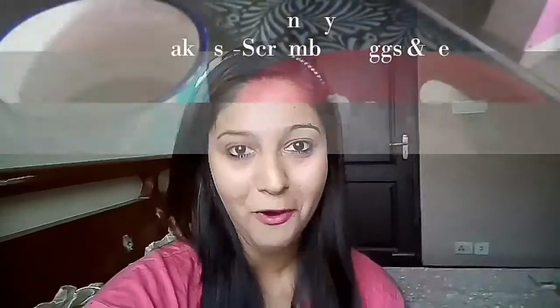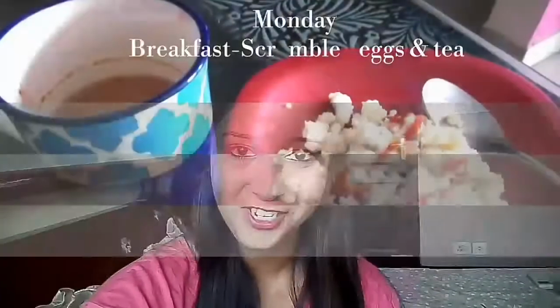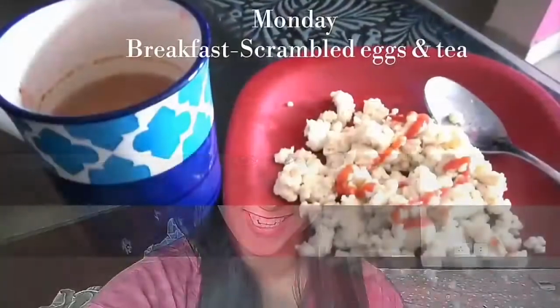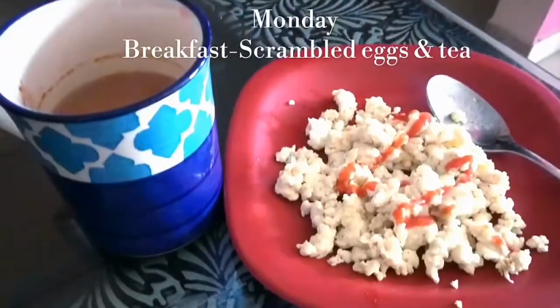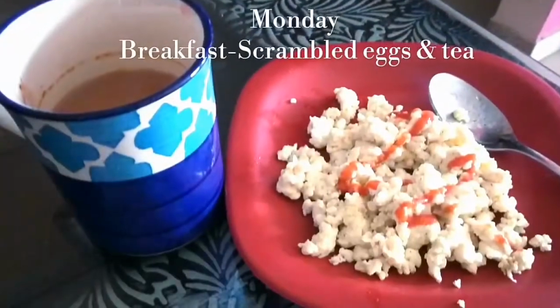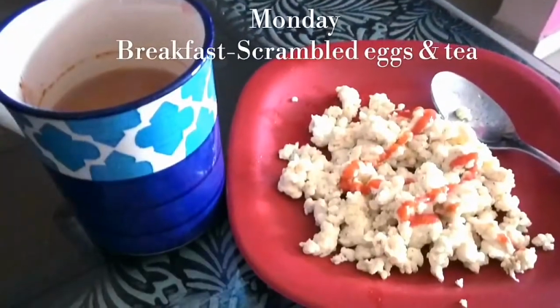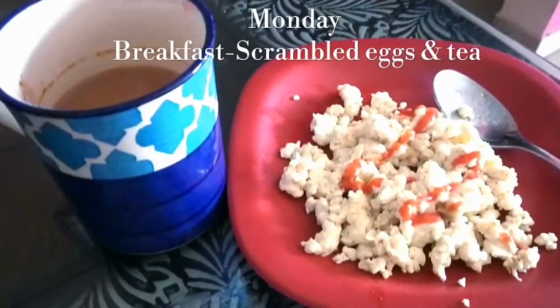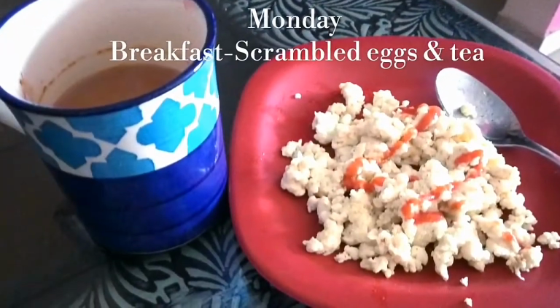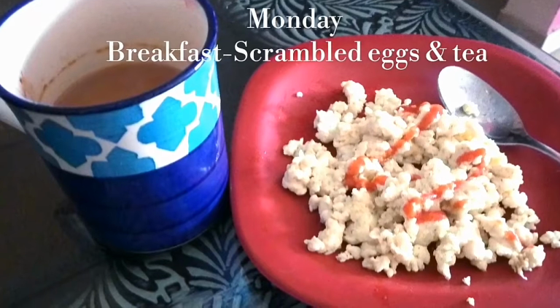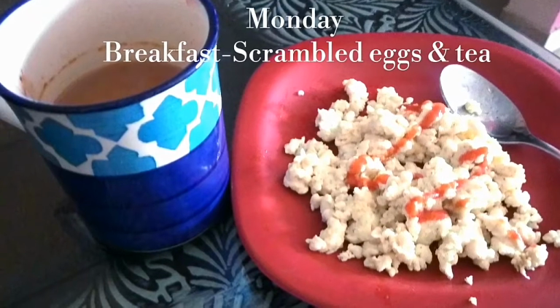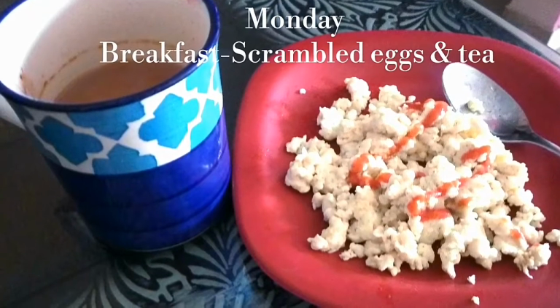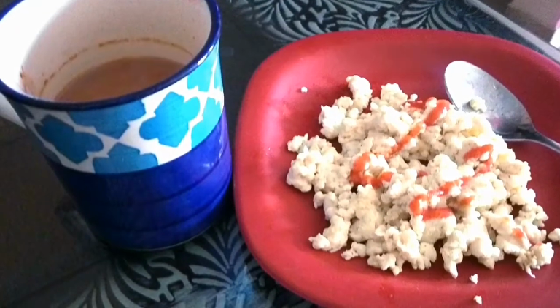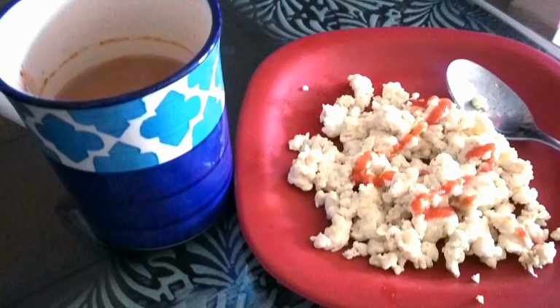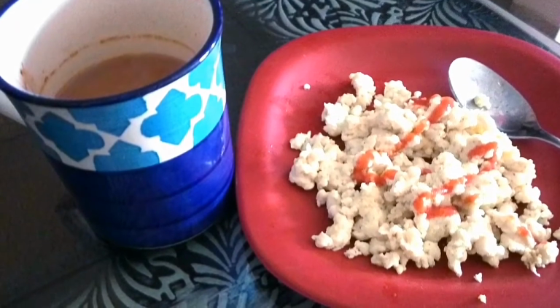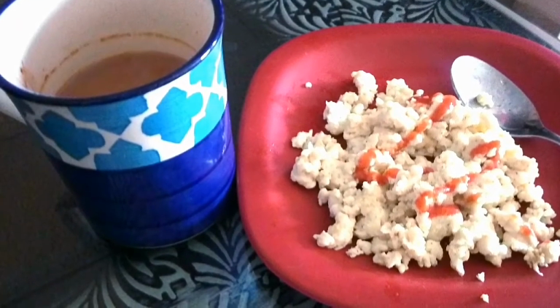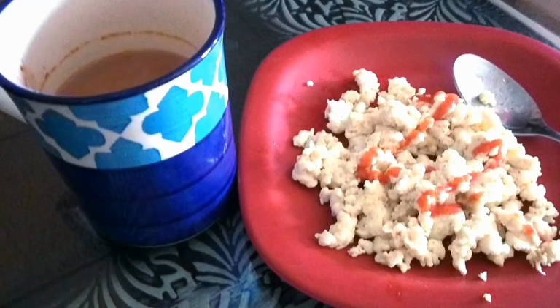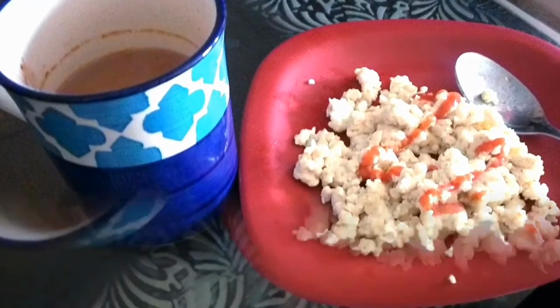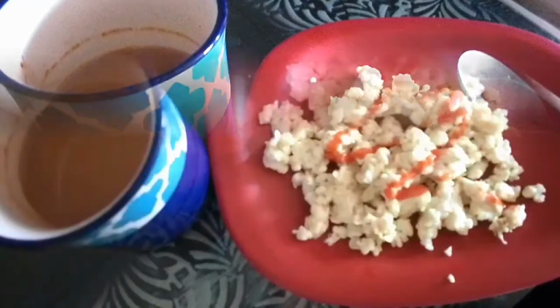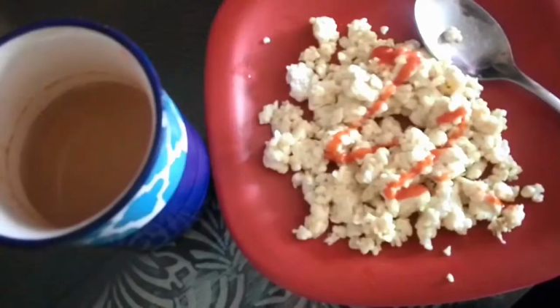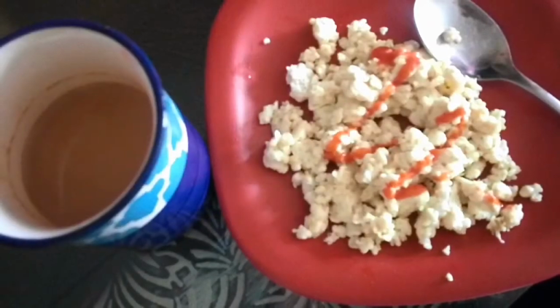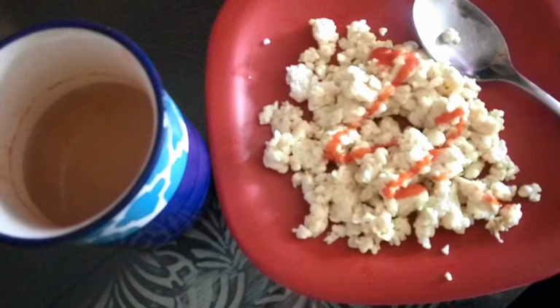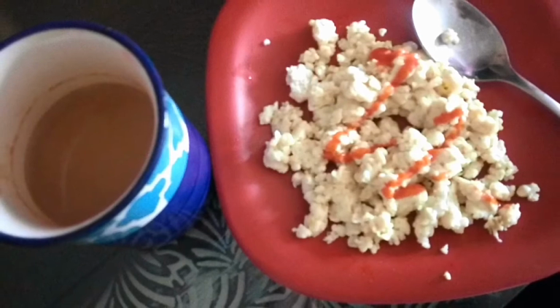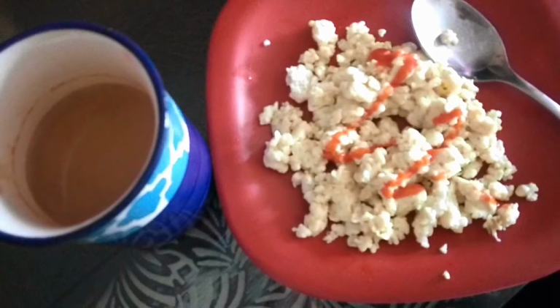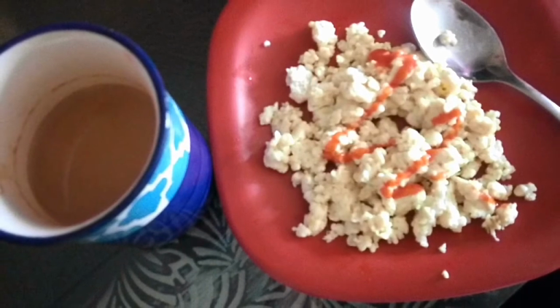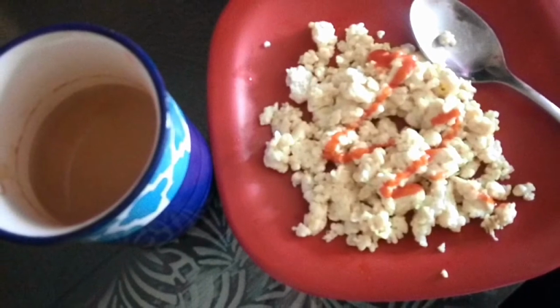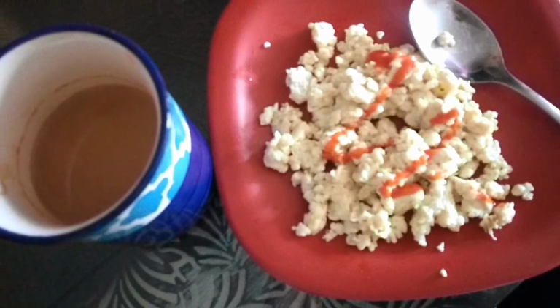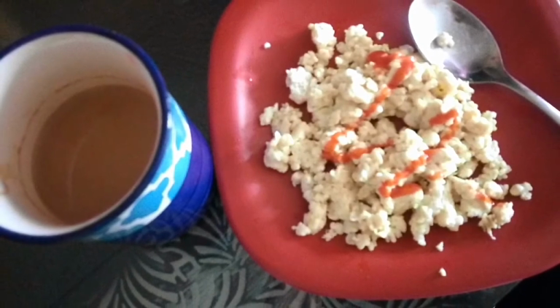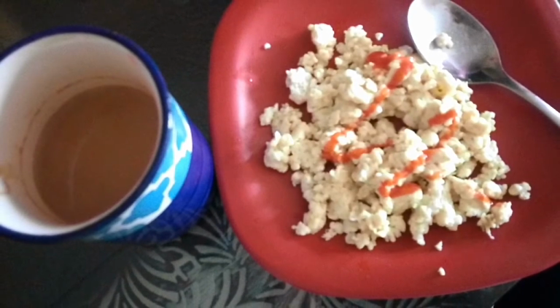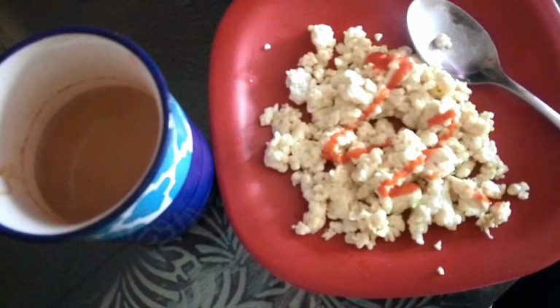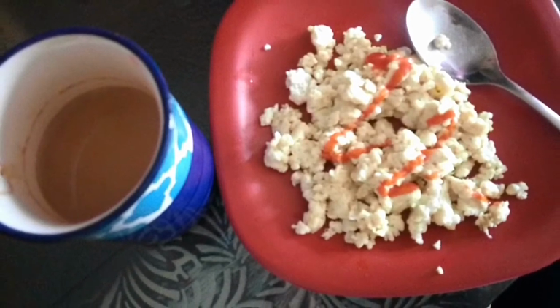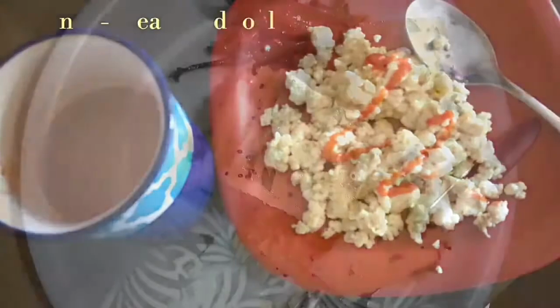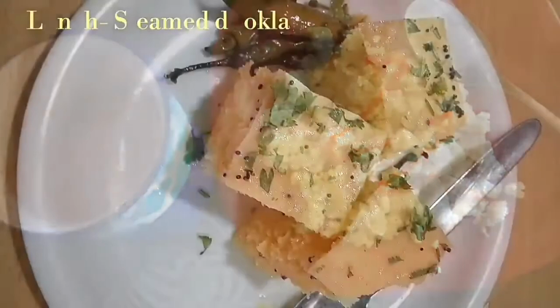On Monday morning I started my day with a cup of tea and two scrambled eggs. I love having tea every day, and I added a little bit of sriracha sauce over my eggs for some spice.